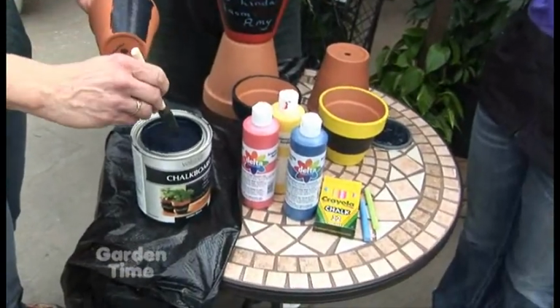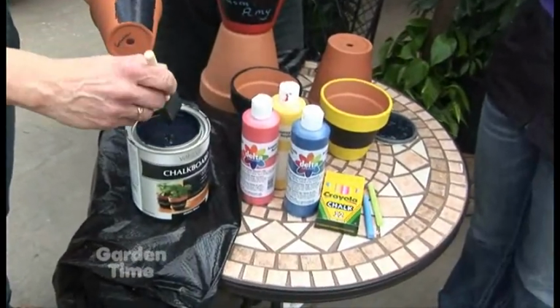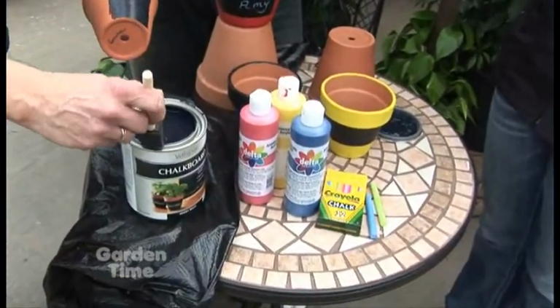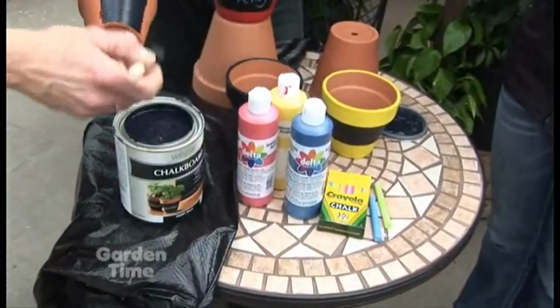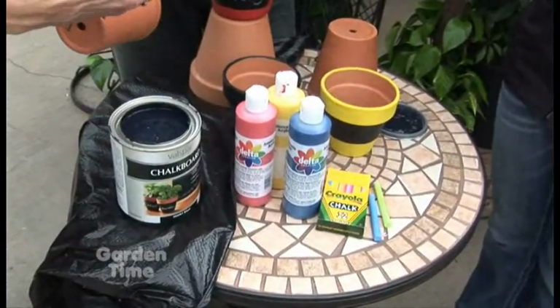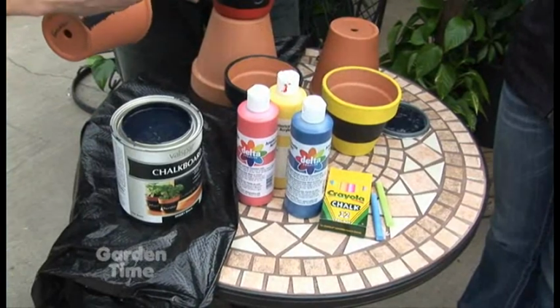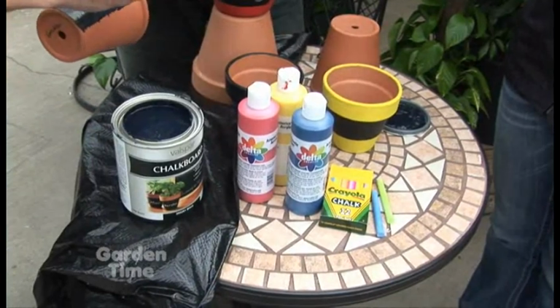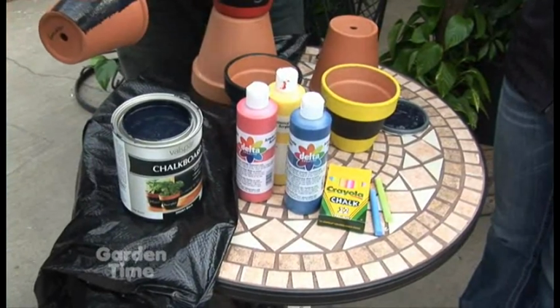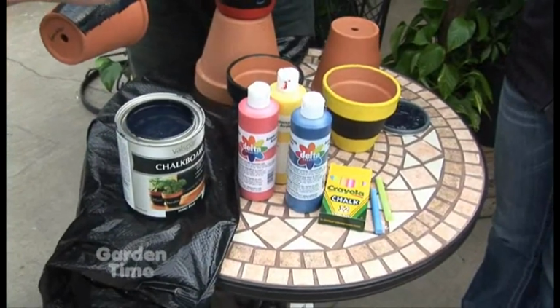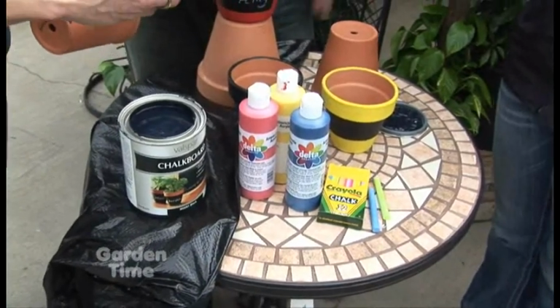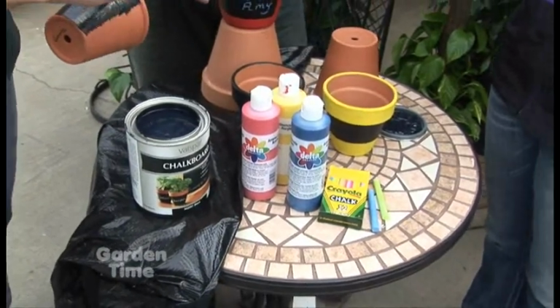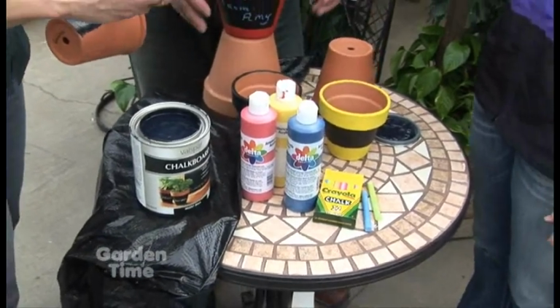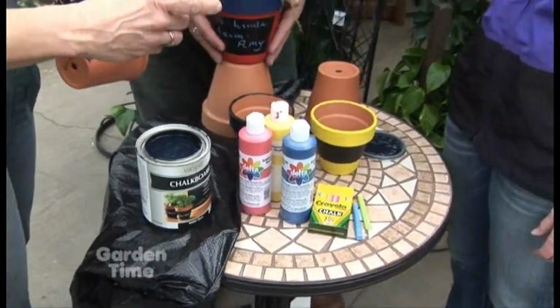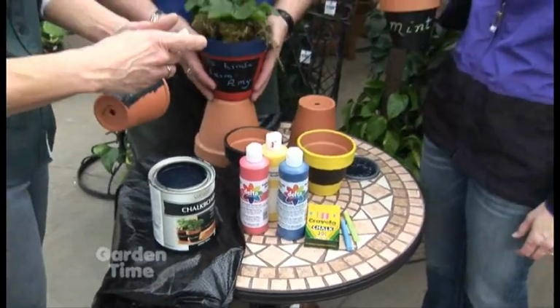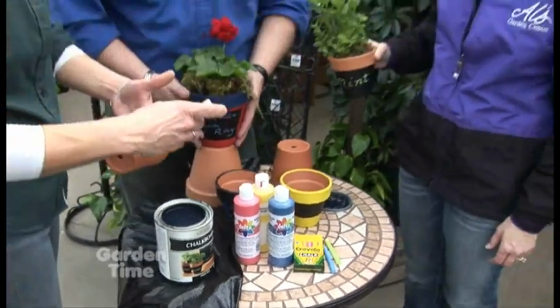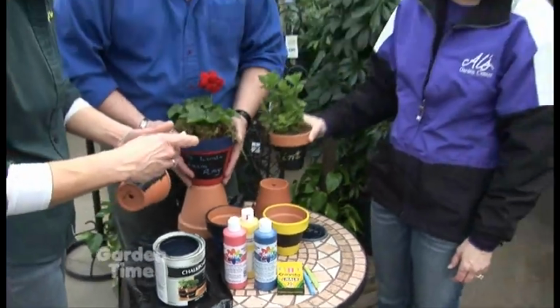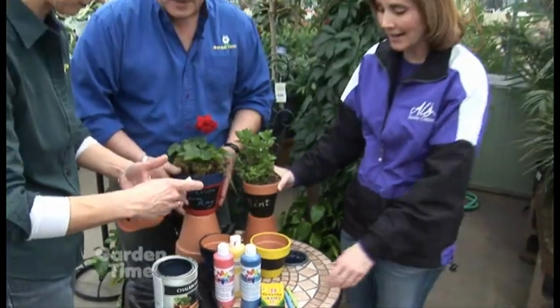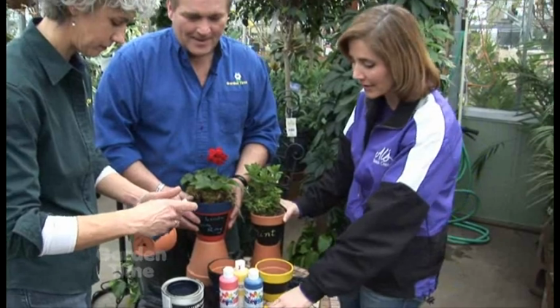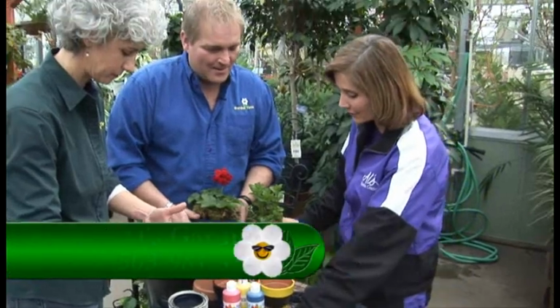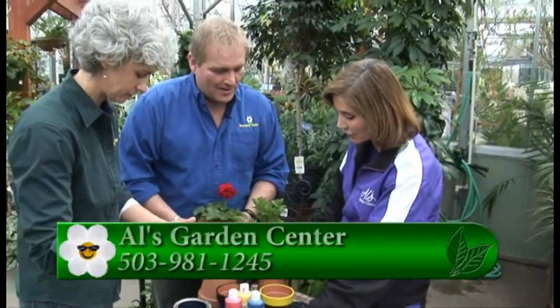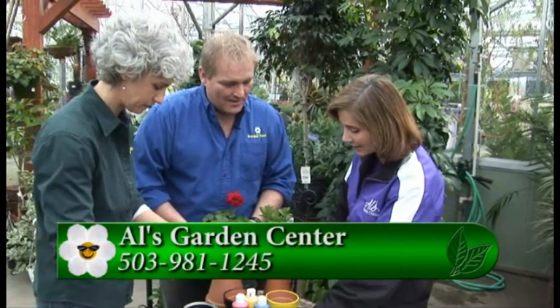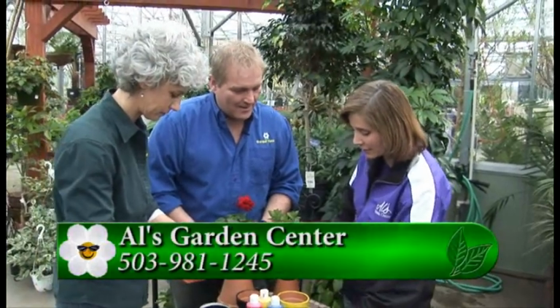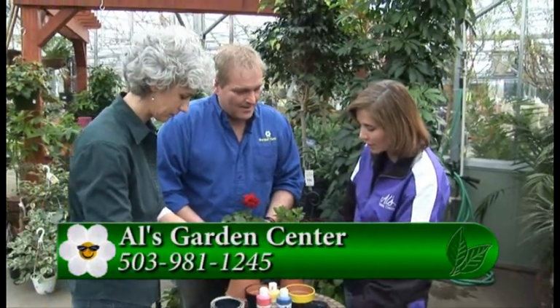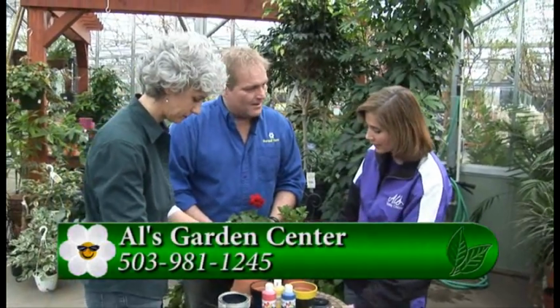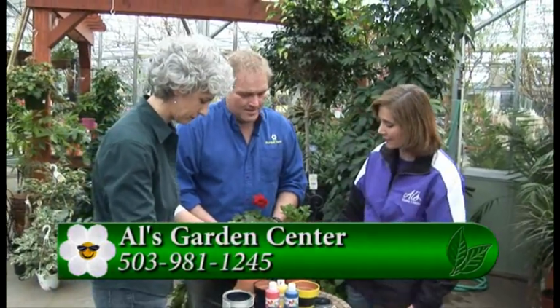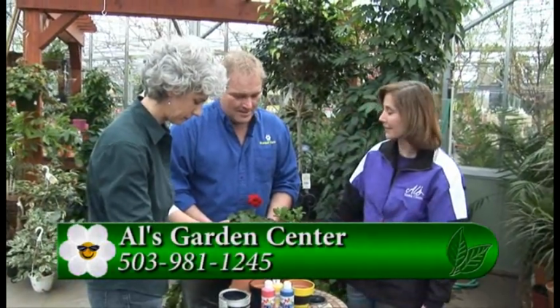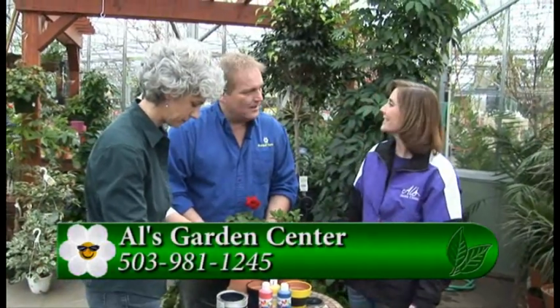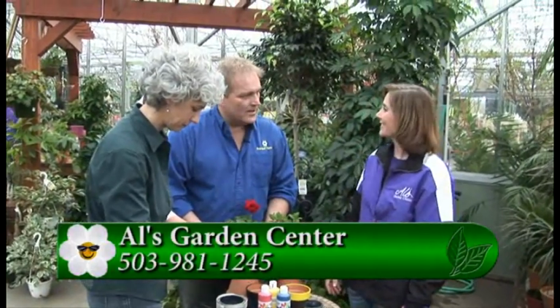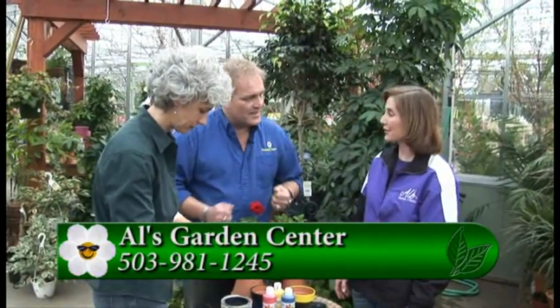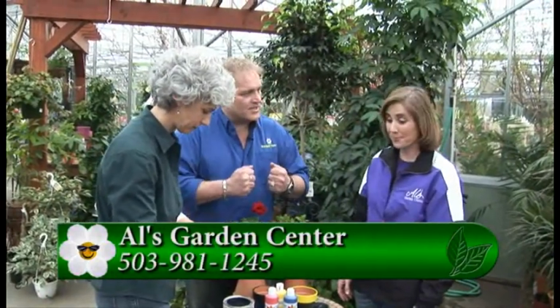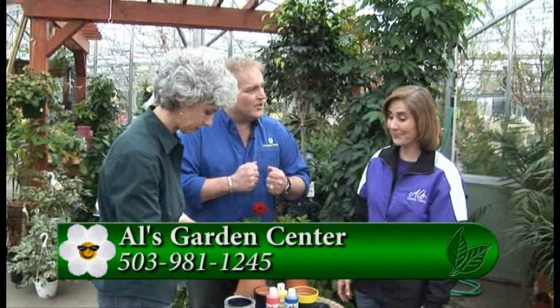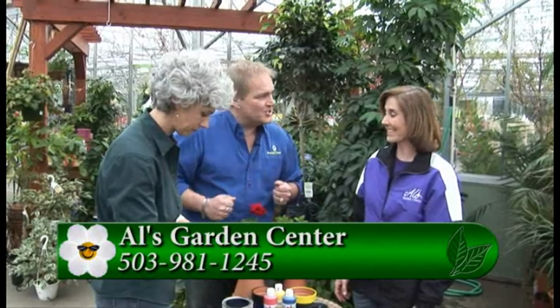Just have an adult there with you to use the painting supplies, and then it would be a great thing for a Mother's Day gift — all kinds of fun stuff. It makes a great gift! All you need are just regular chalk like this, or colored chalk is really fun — a great way to use up that childhood energy.